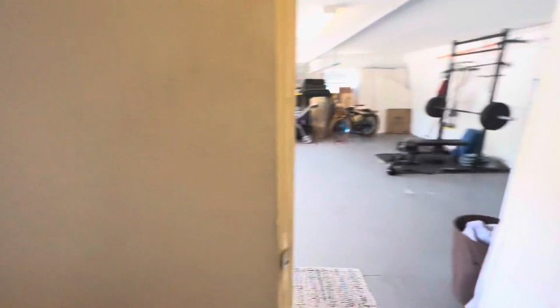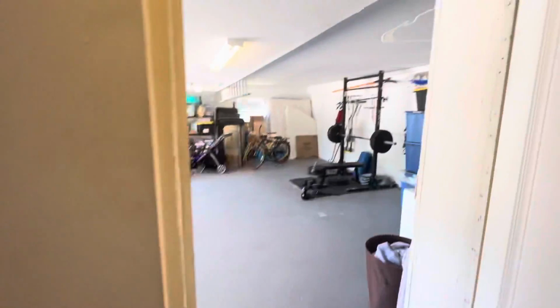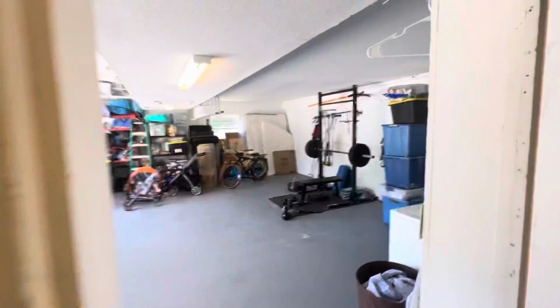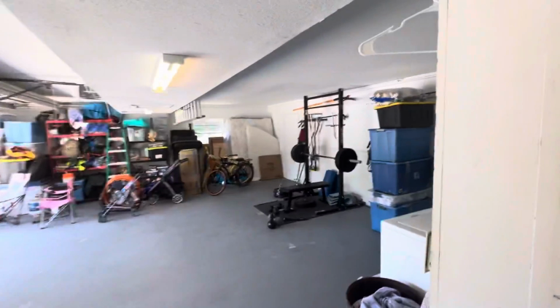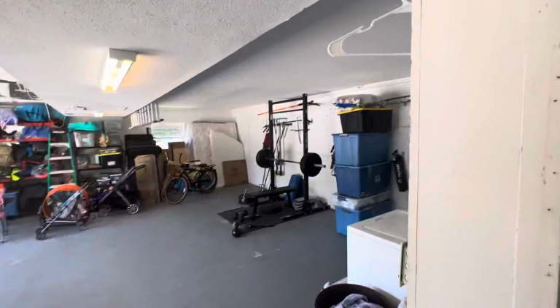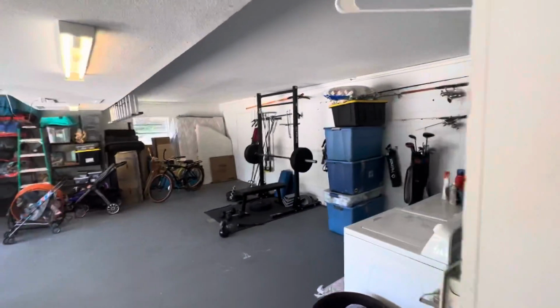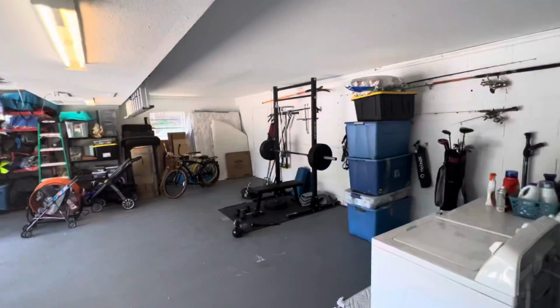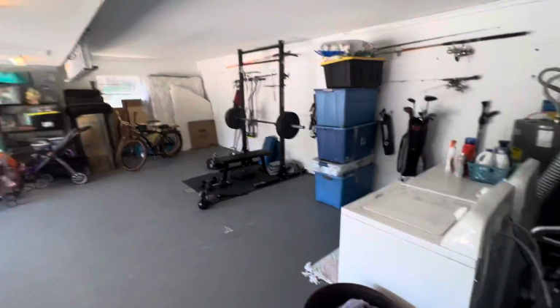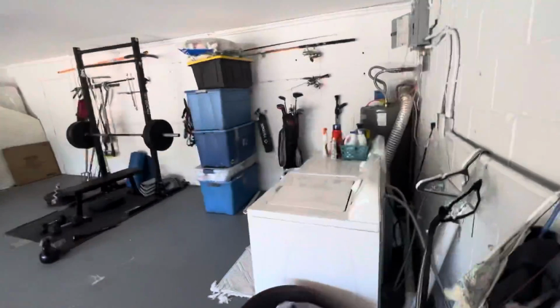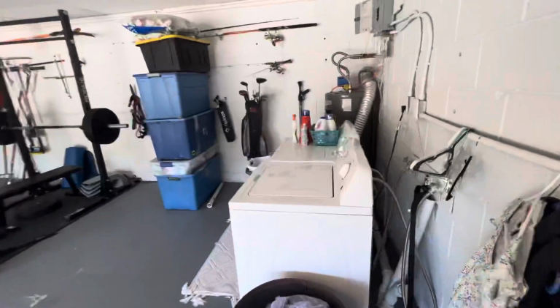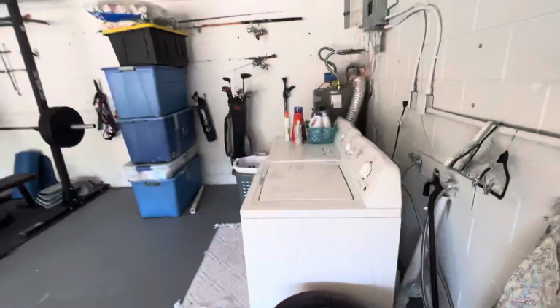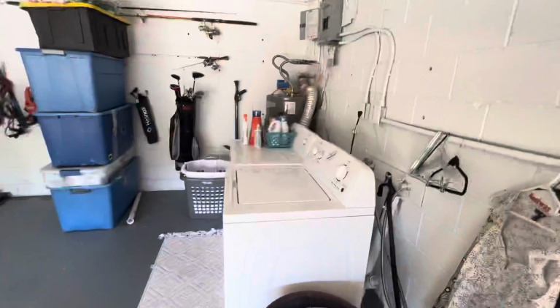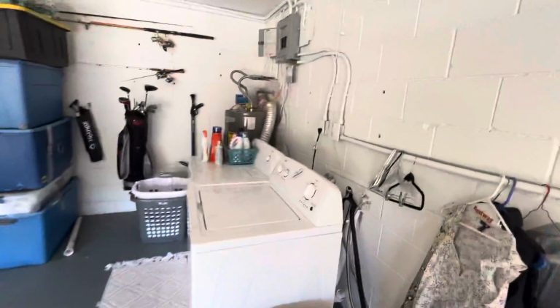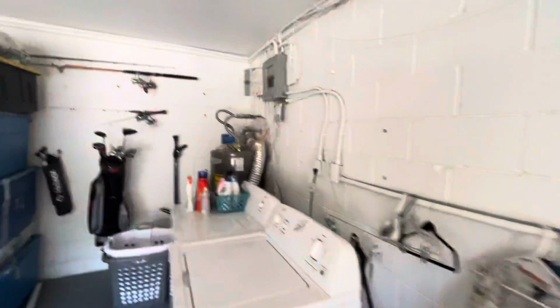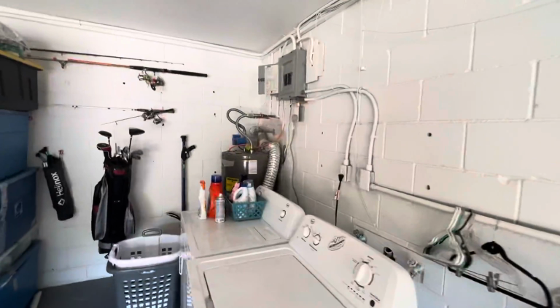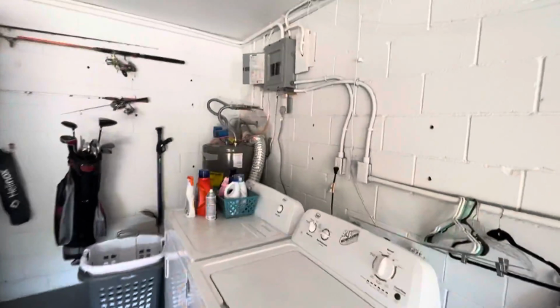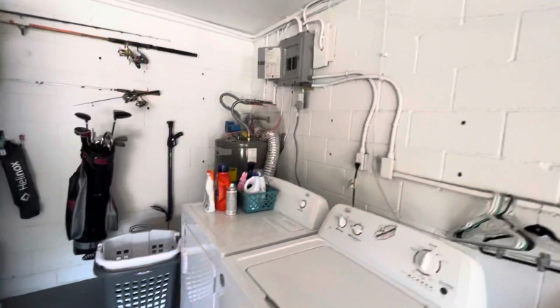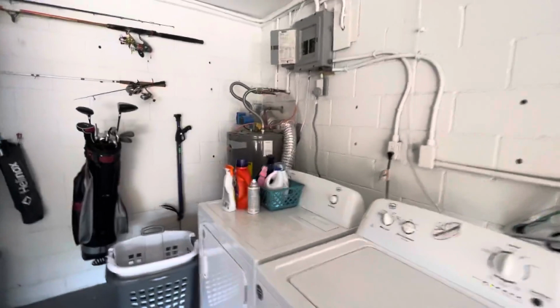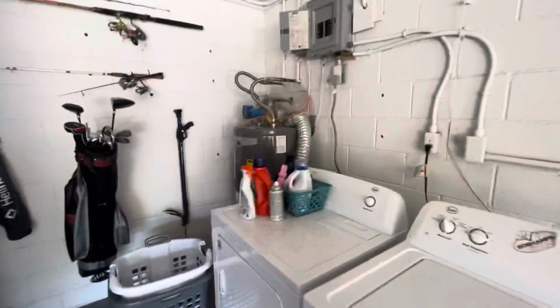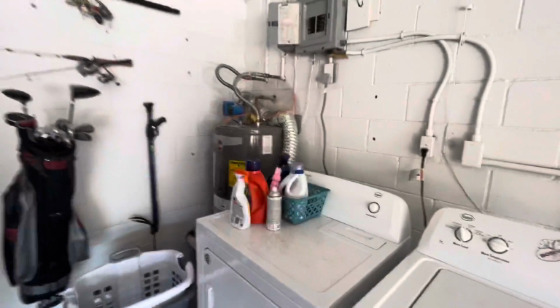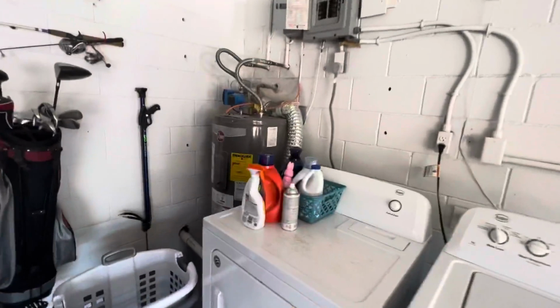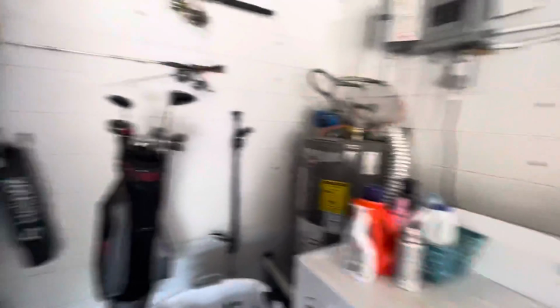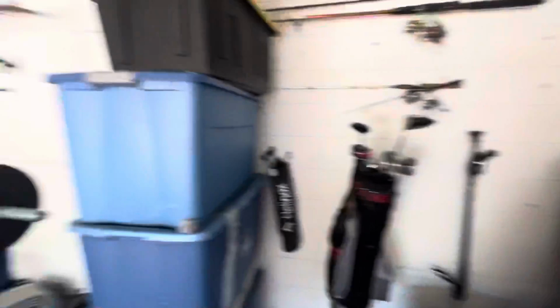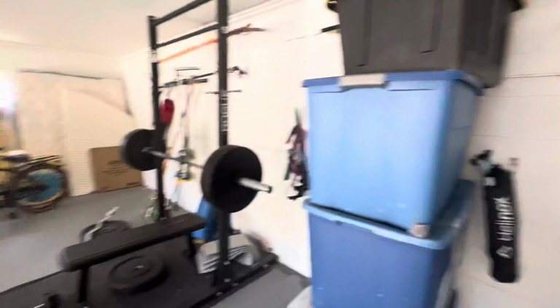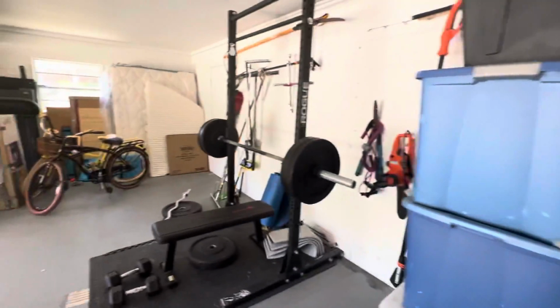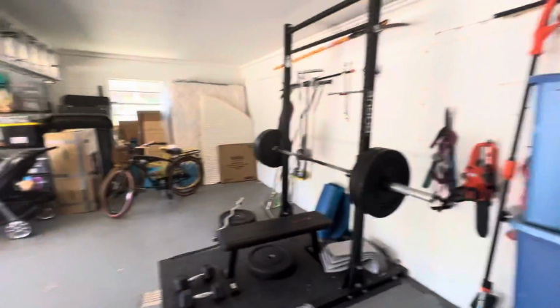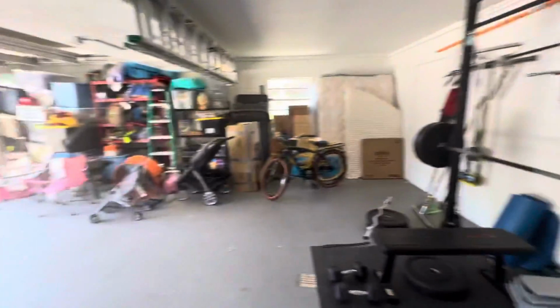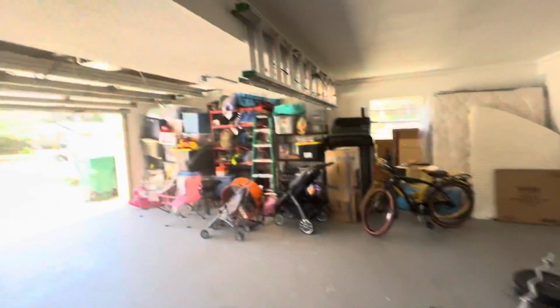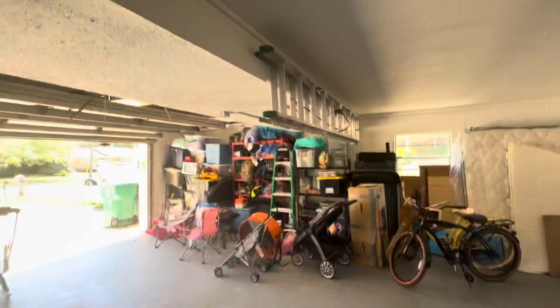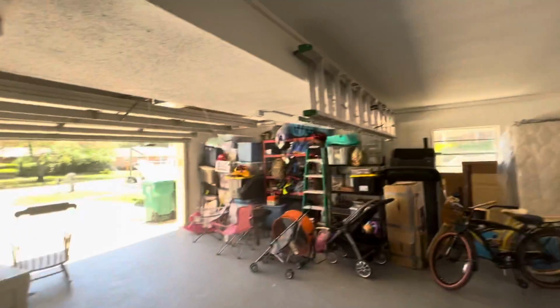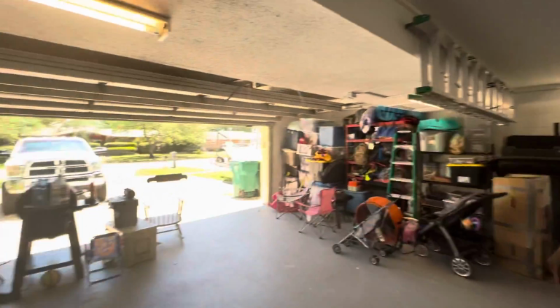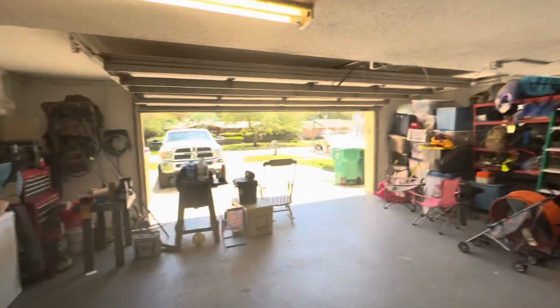The garage is pretty awesome. Laundry outside, newer hot water heater, and then a workout area — good garage space overall.